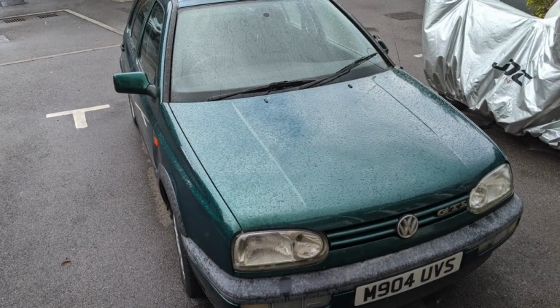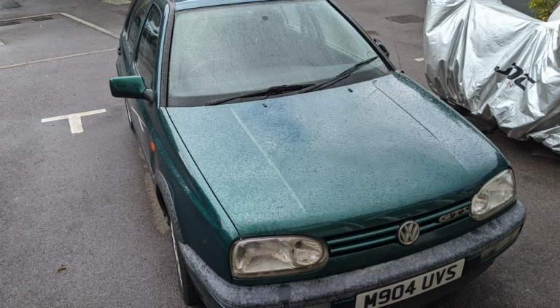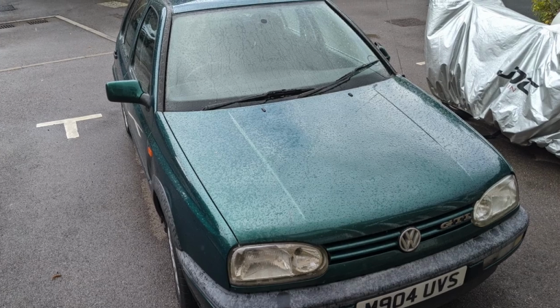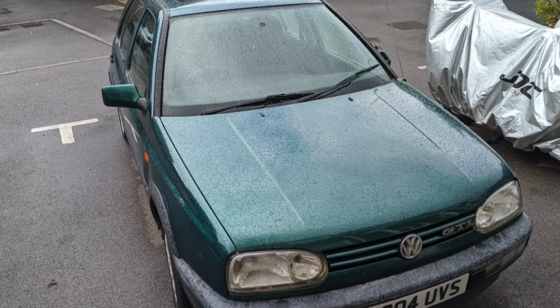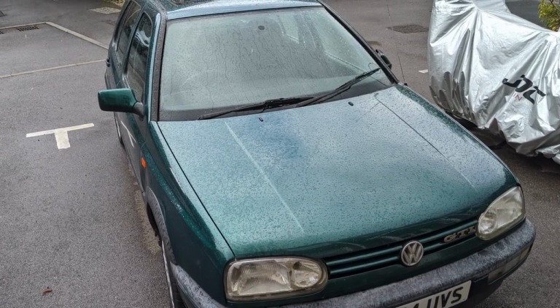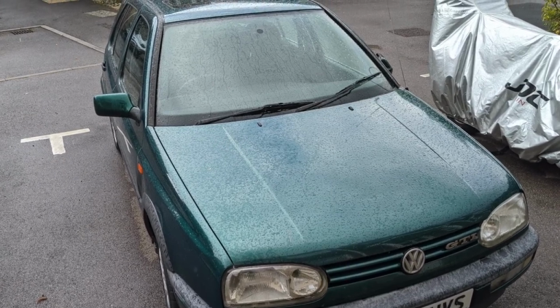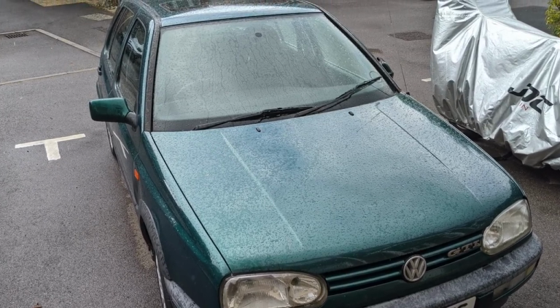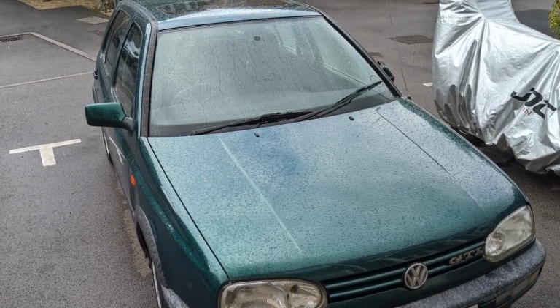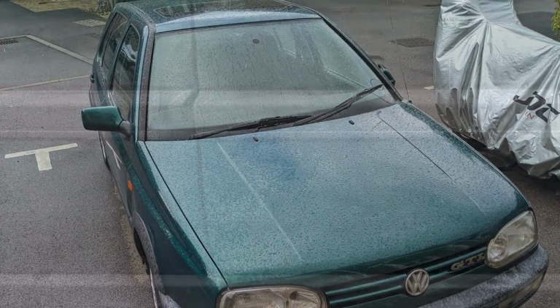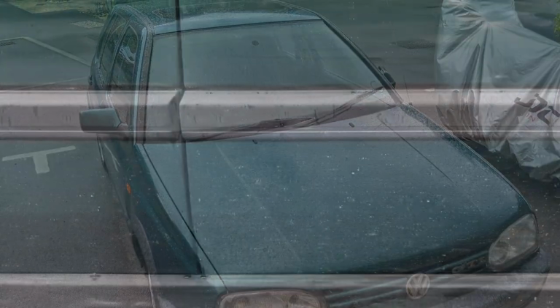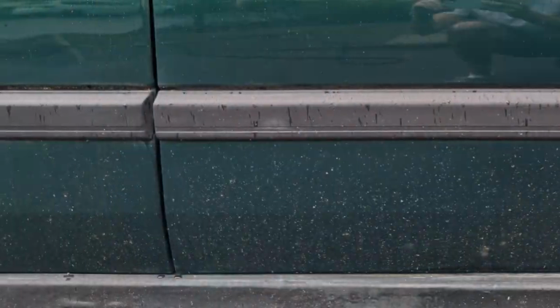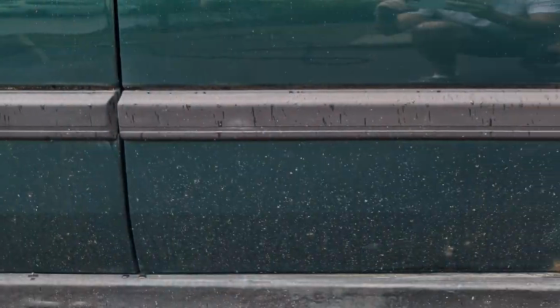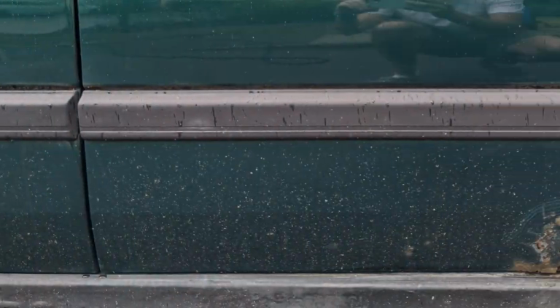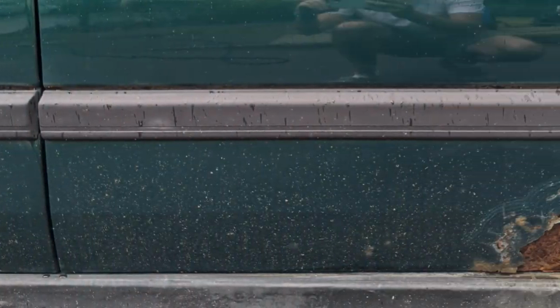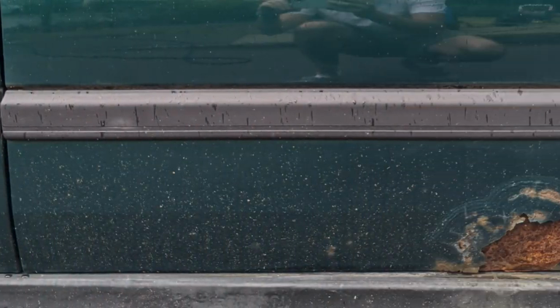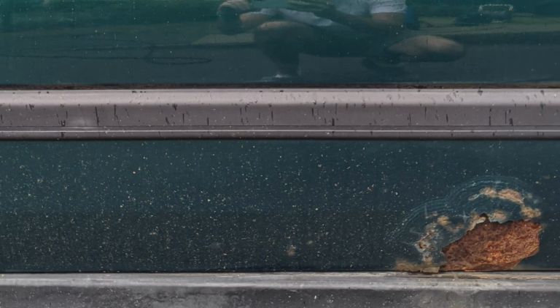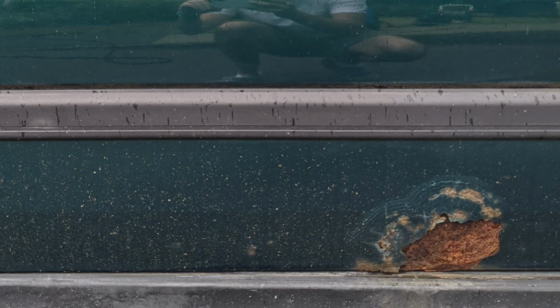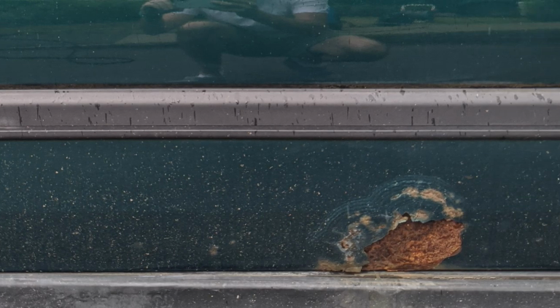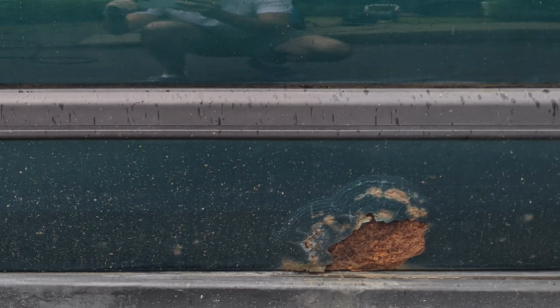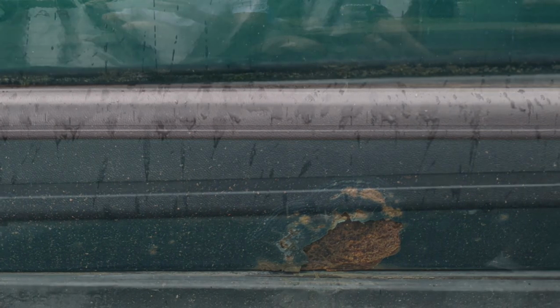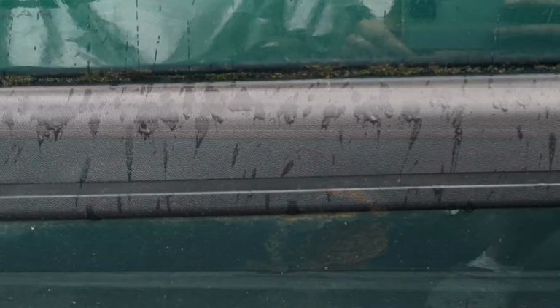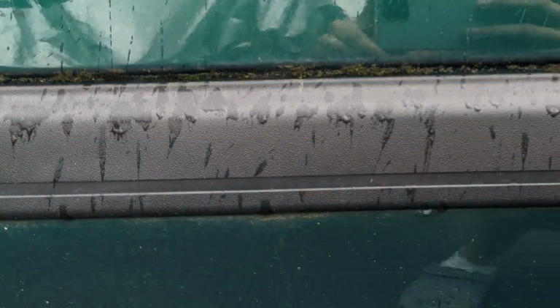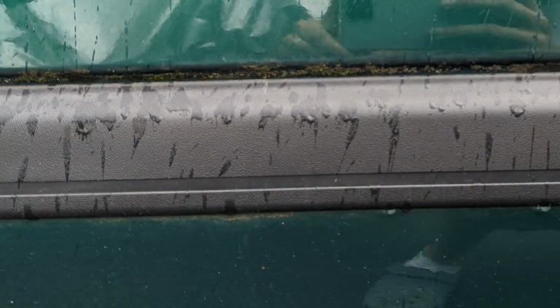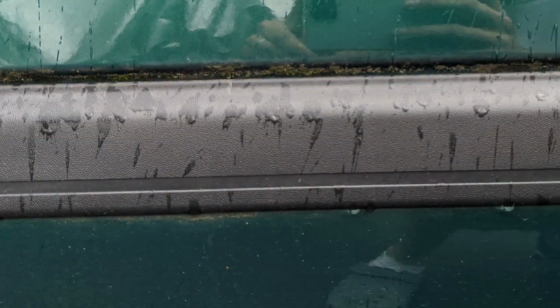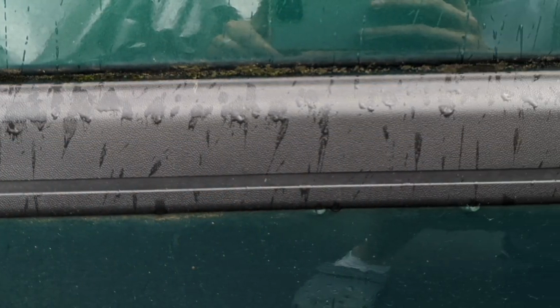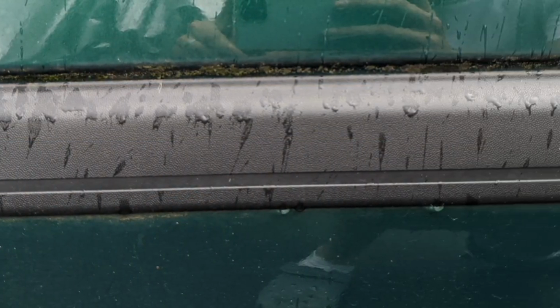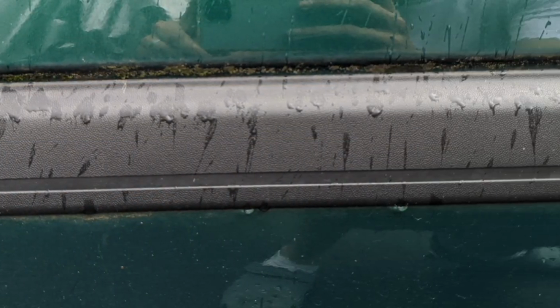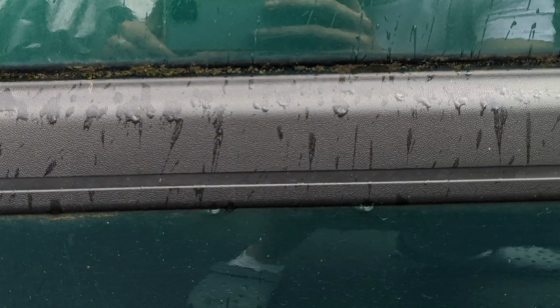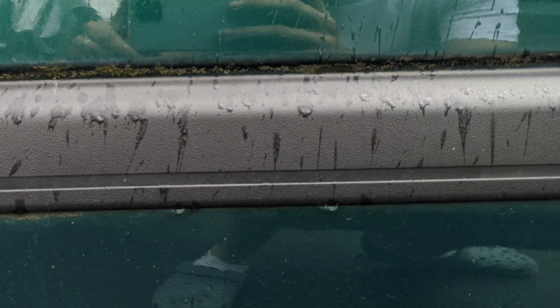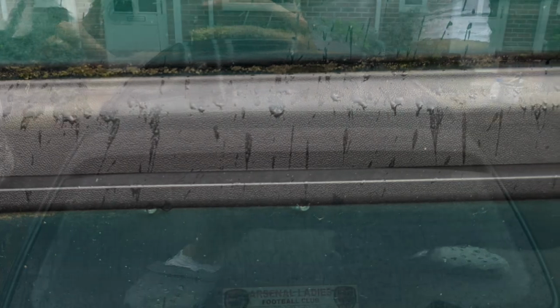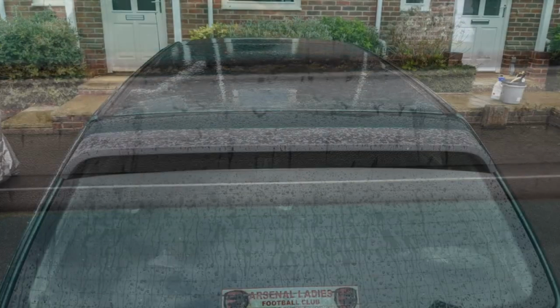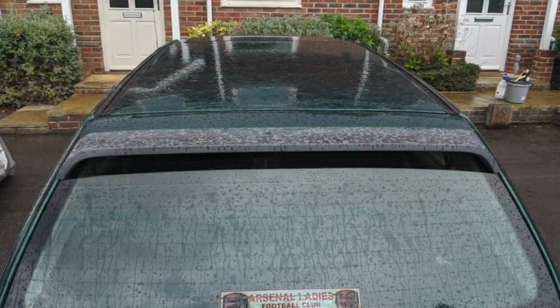Welcome back to the channel. This time we have one of my favourite cars, which is a VW Golf GTI Mark III. Unfortunately this one's had a bit of a hard life, but it doesn't mean we can't make it look fantastic, does it?